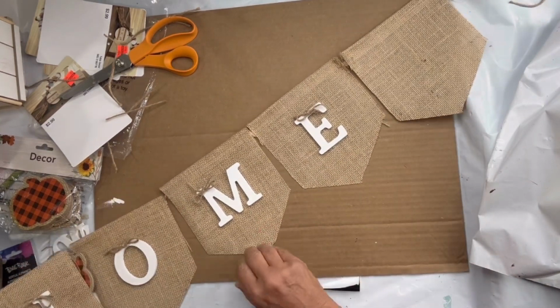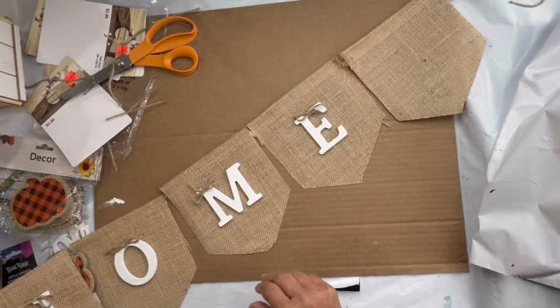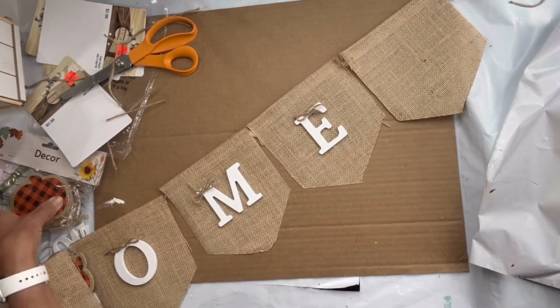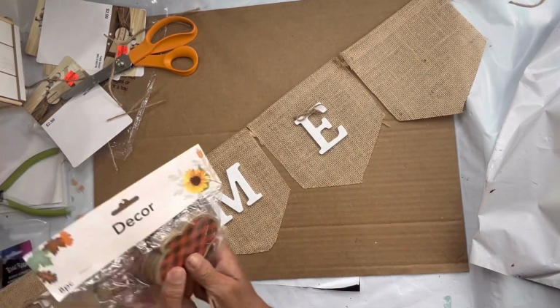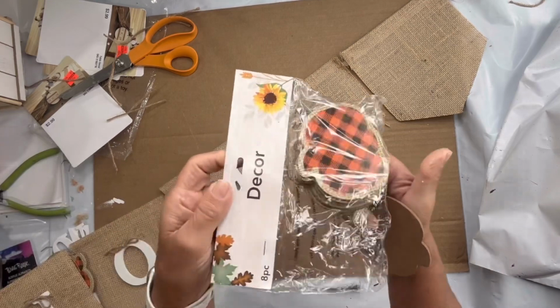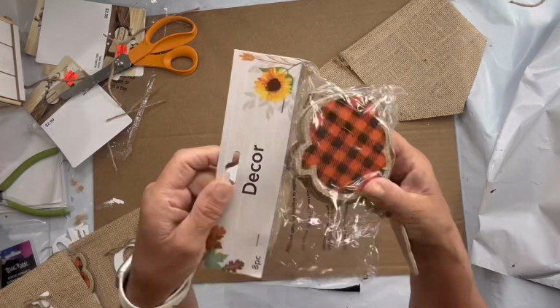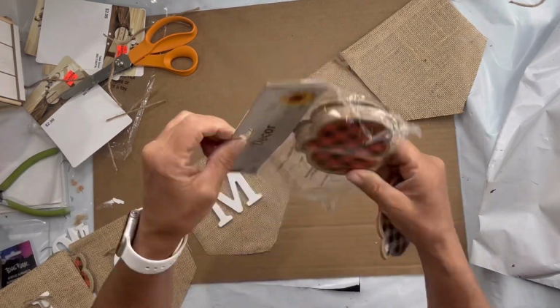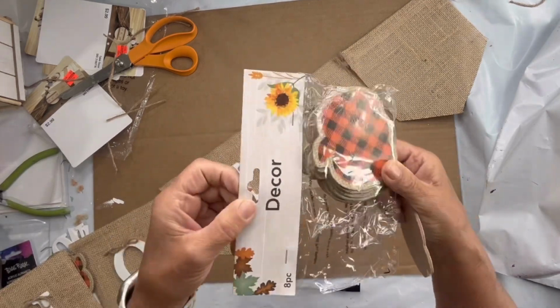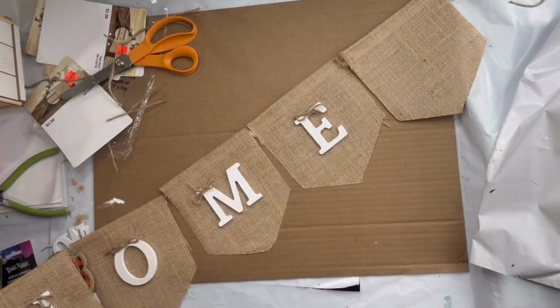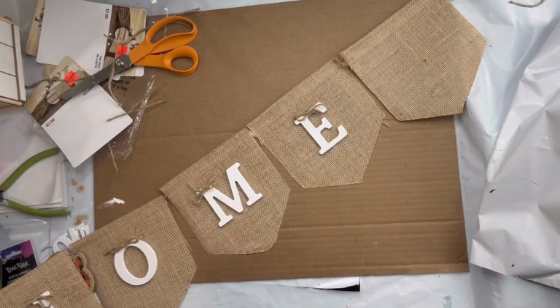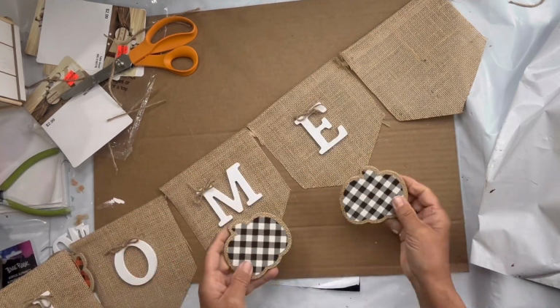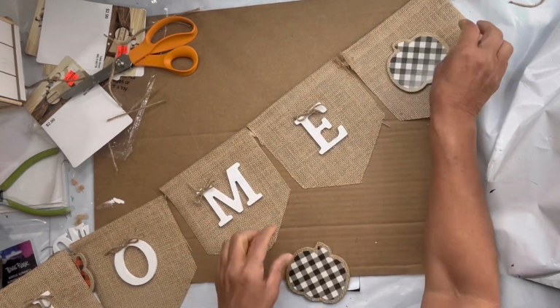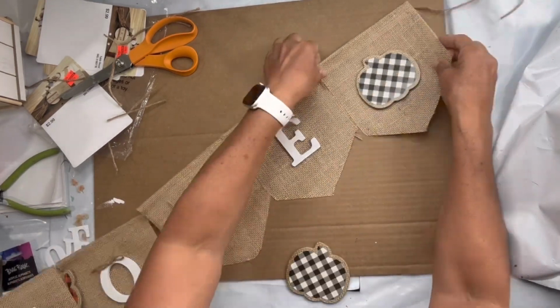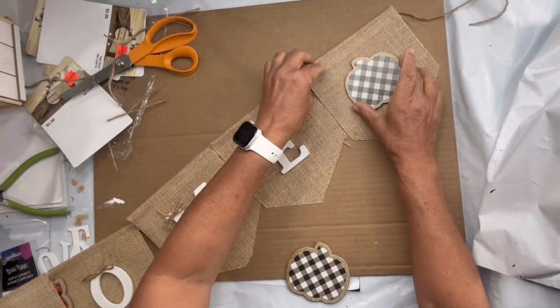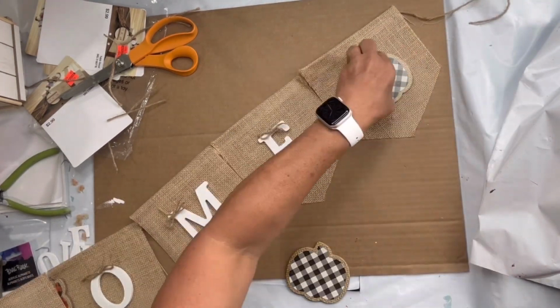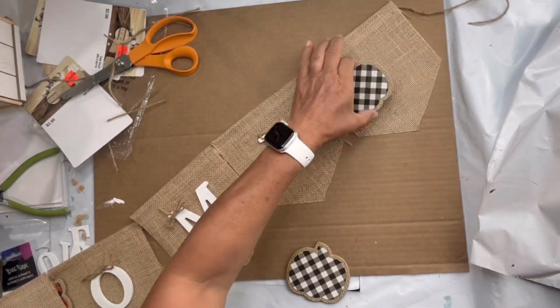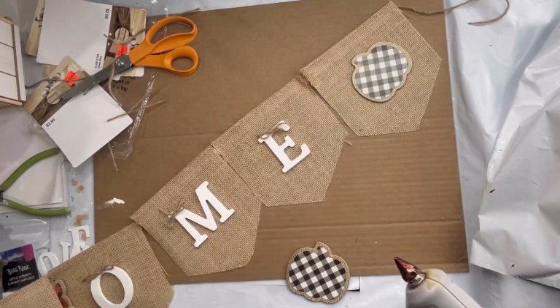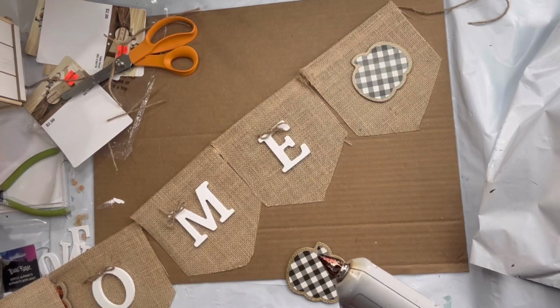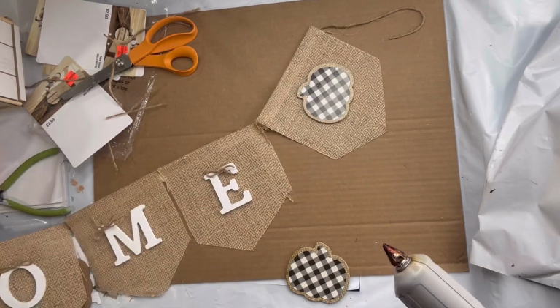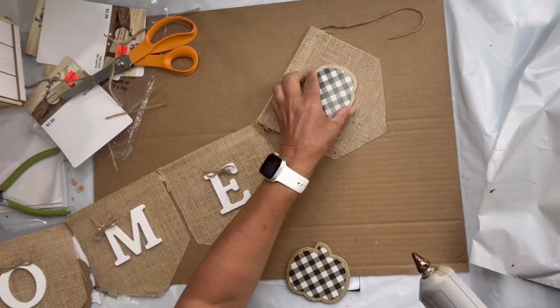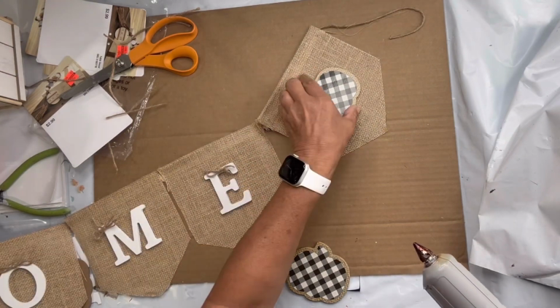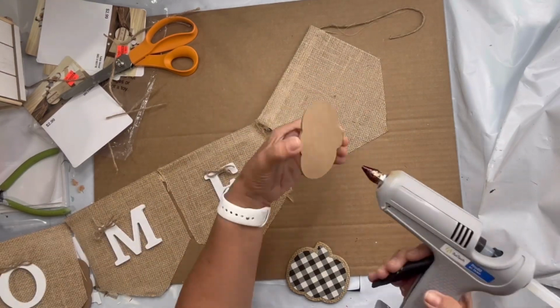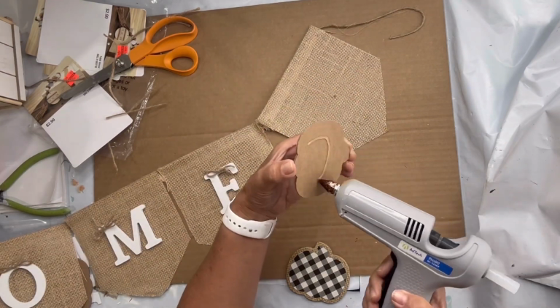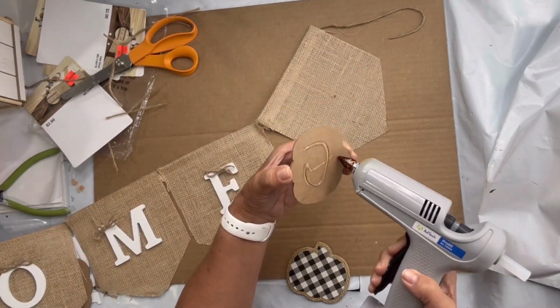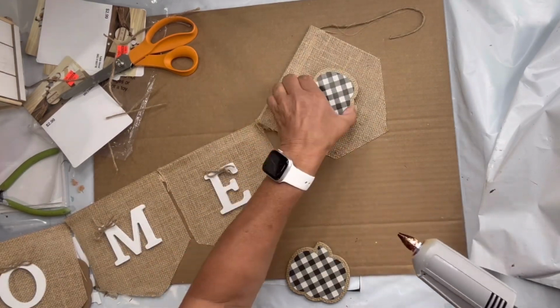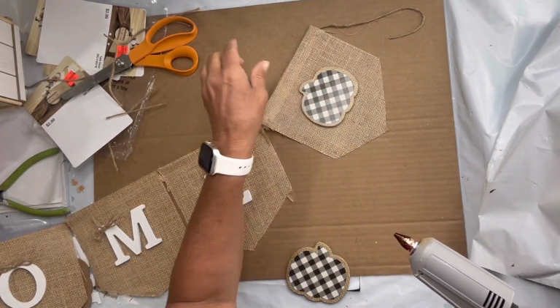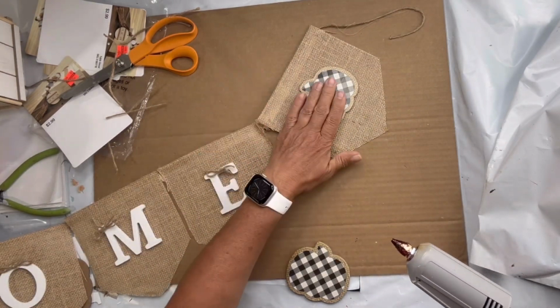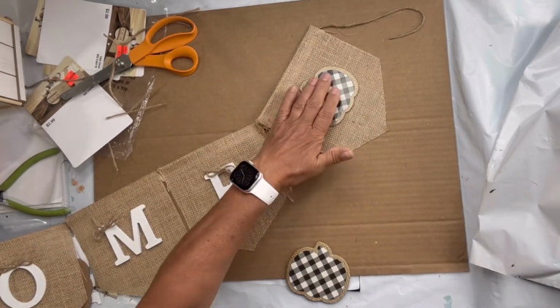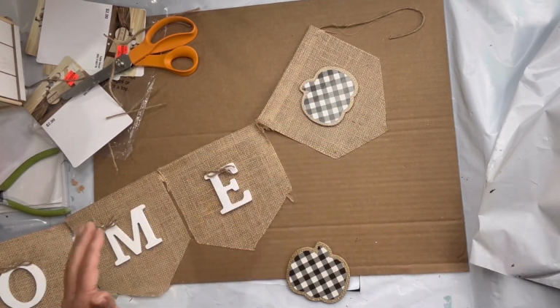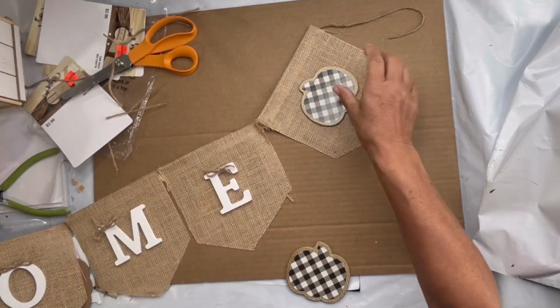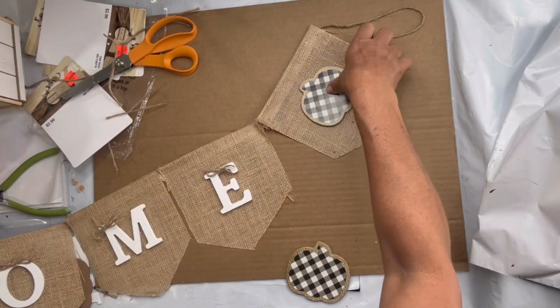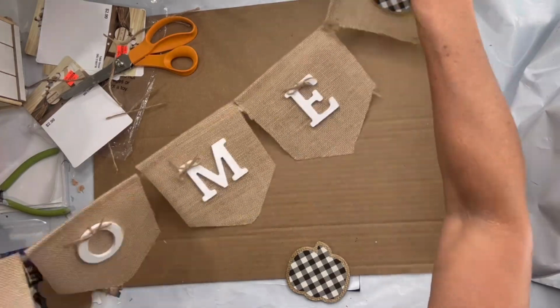I found these pumpkins at the Dollar Tree. They came in either orange and black or black and white, and I decided to just keep the farmhouse look going, so I added the pumpkin to the first and the last panel.